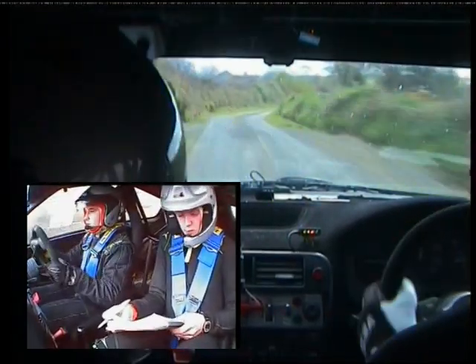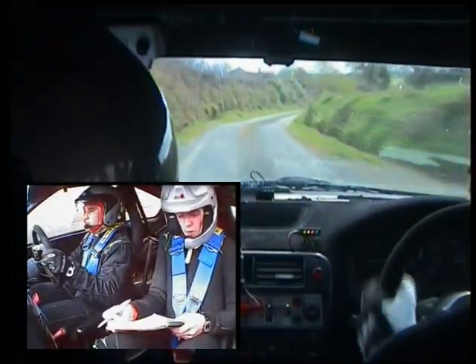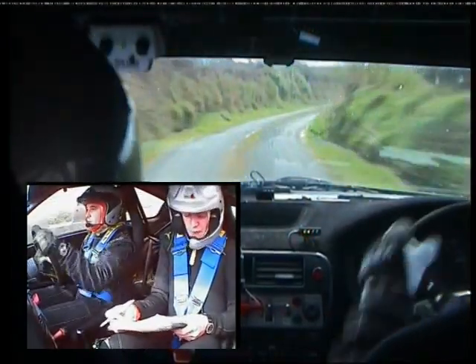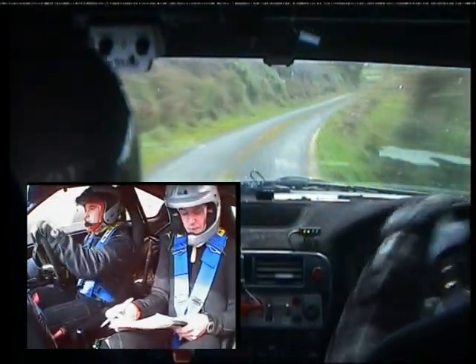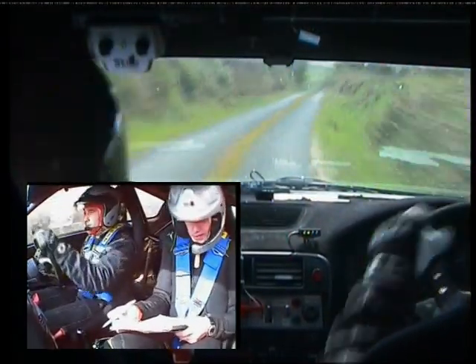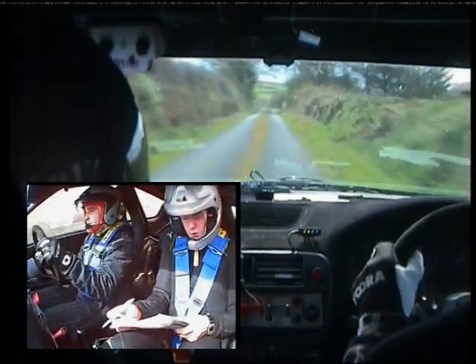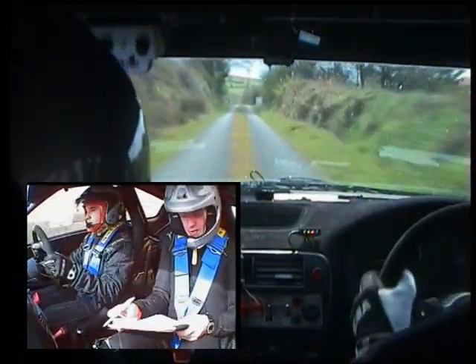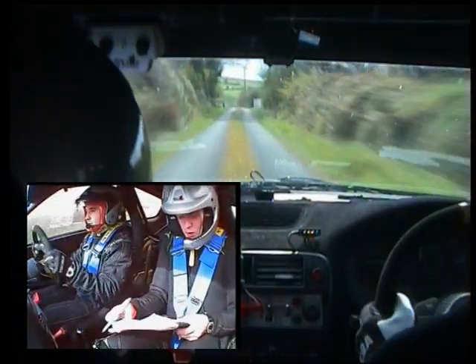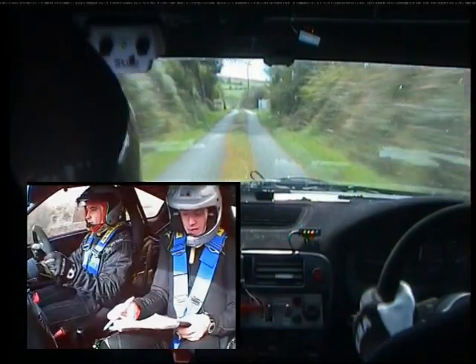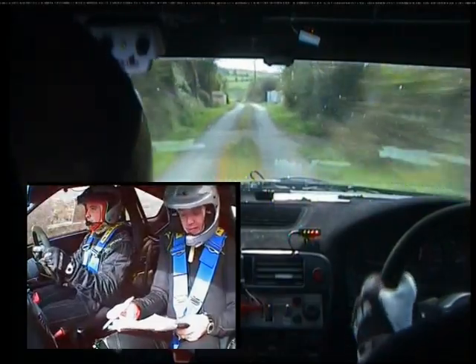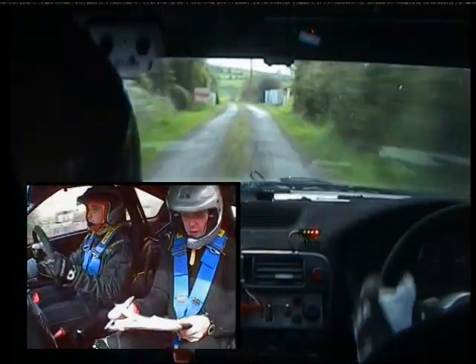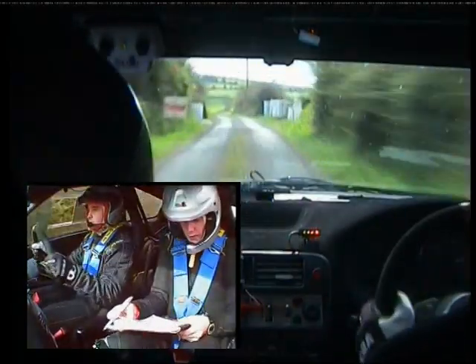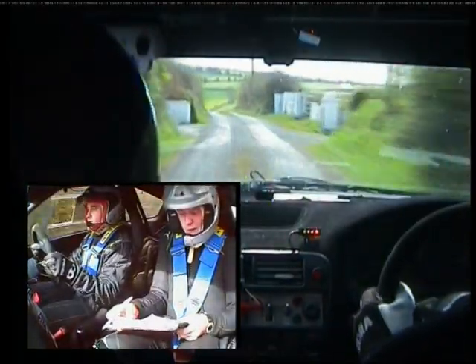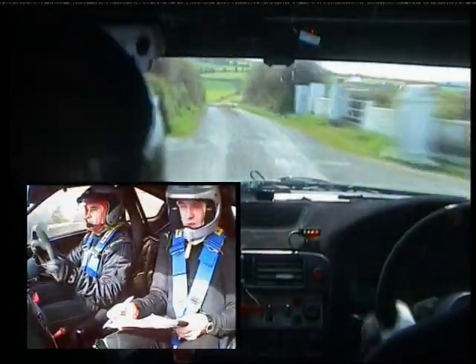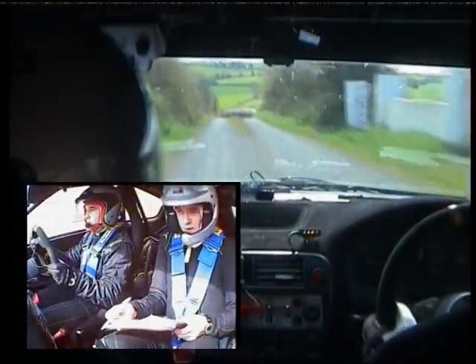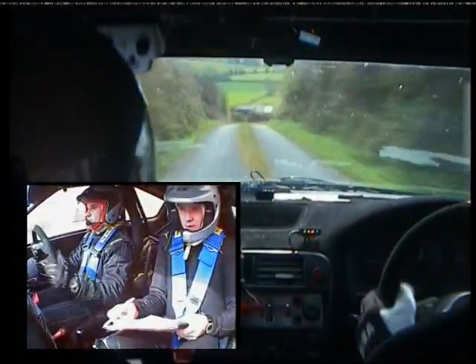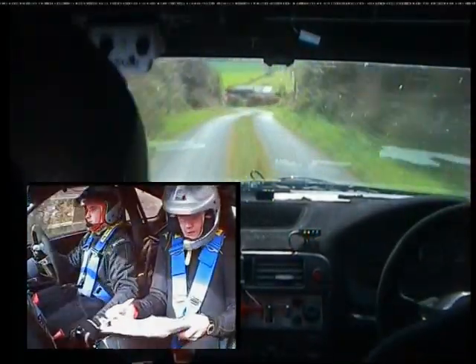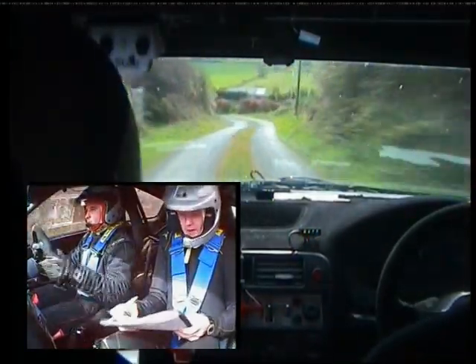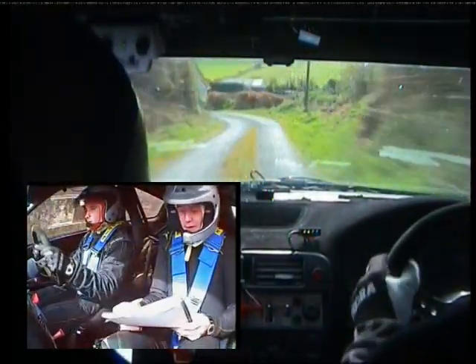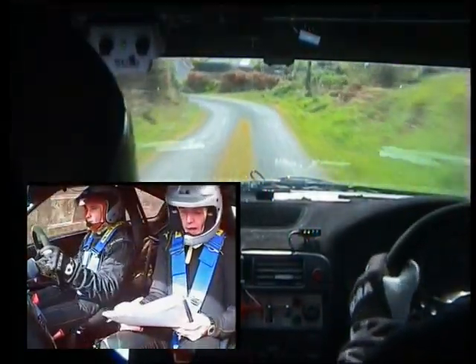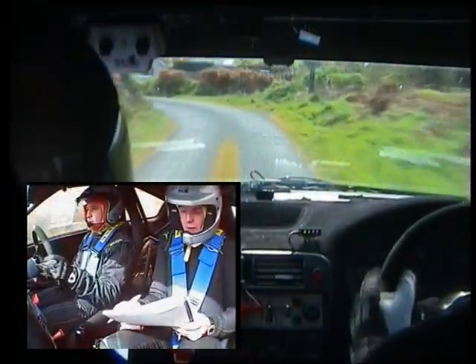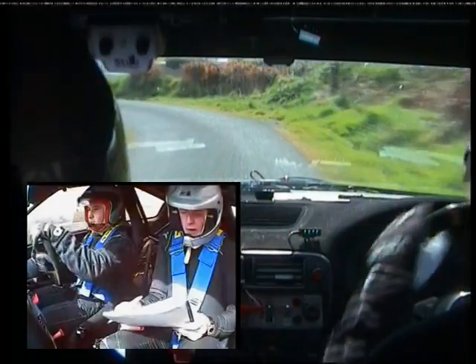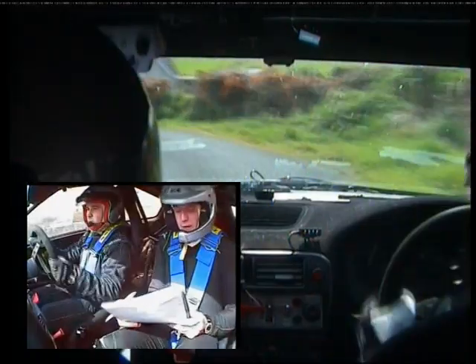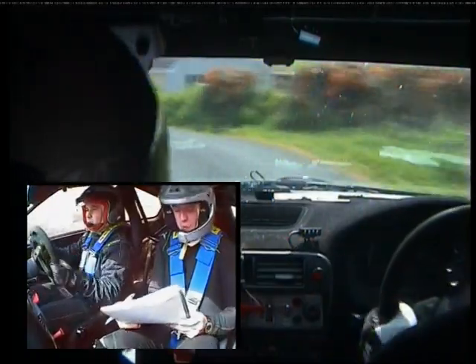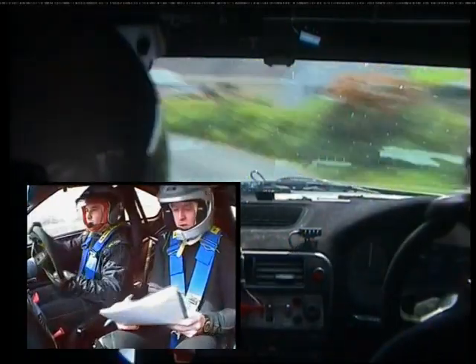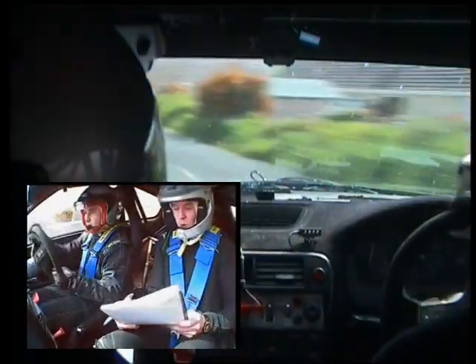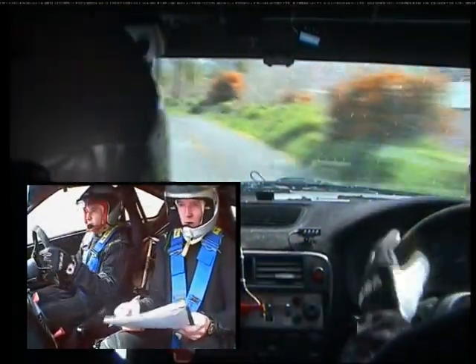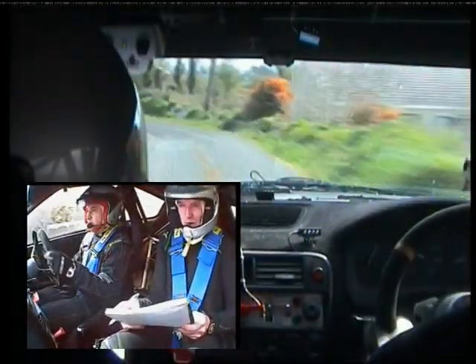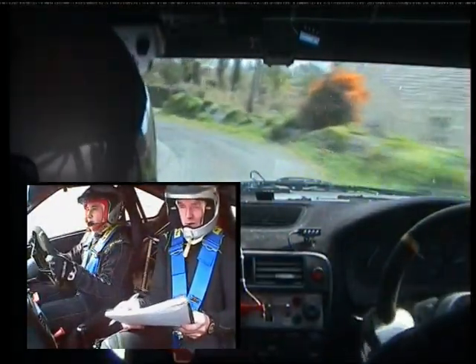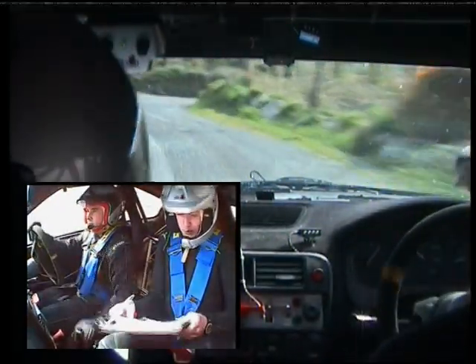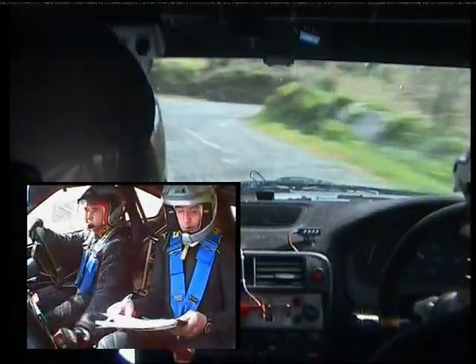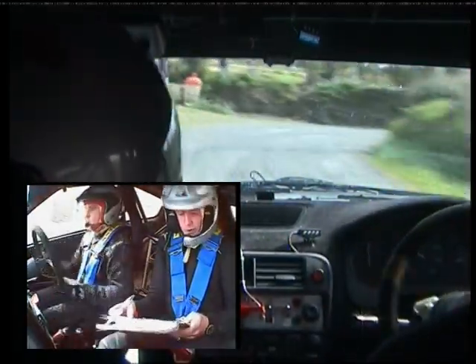One left into crest, only 60. Five left. And four left into square right. Don't cut over gravel. 100.